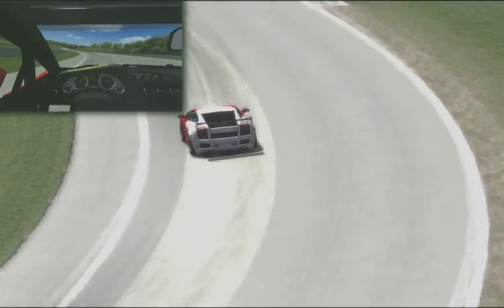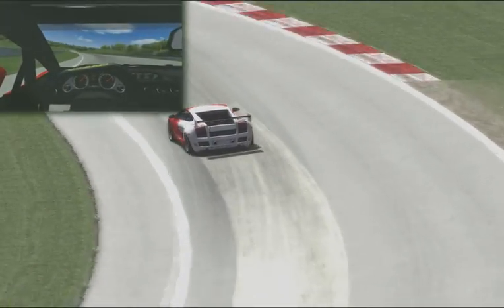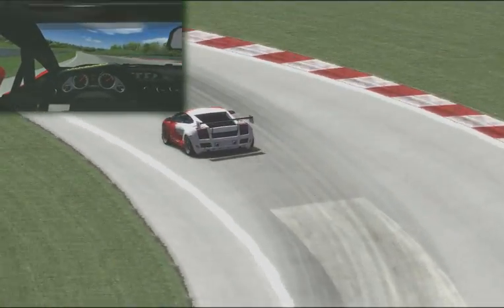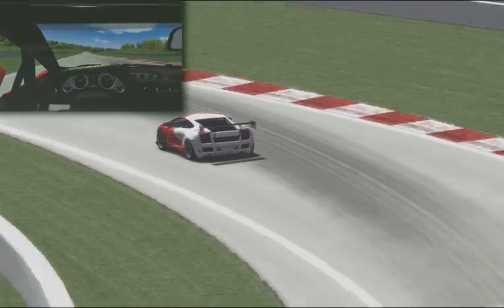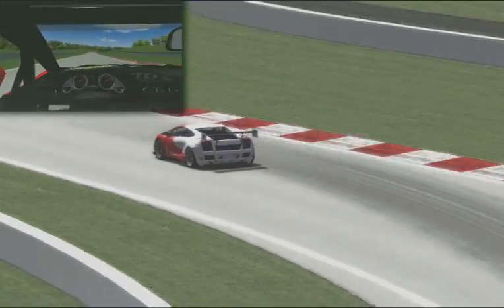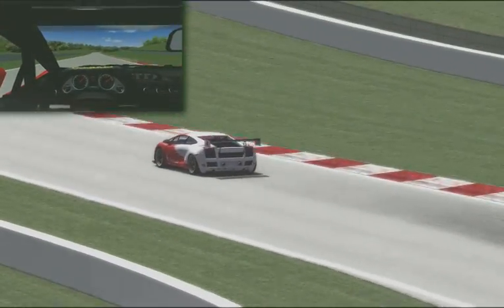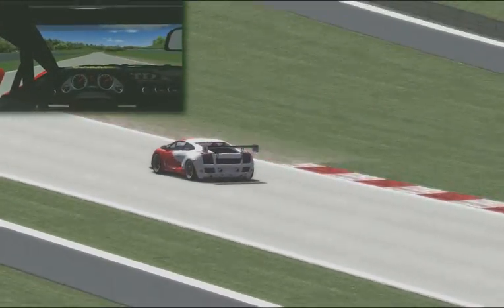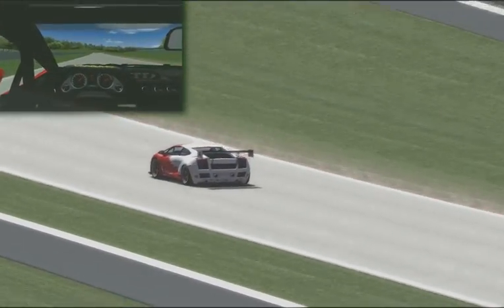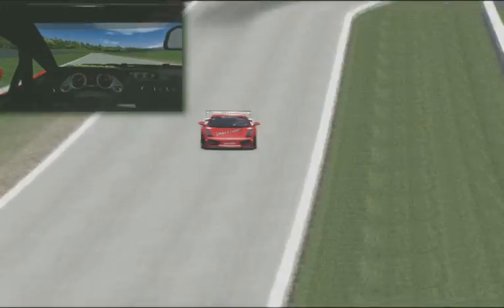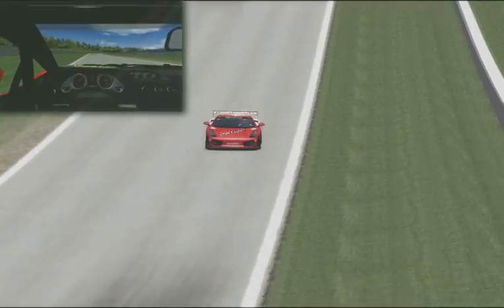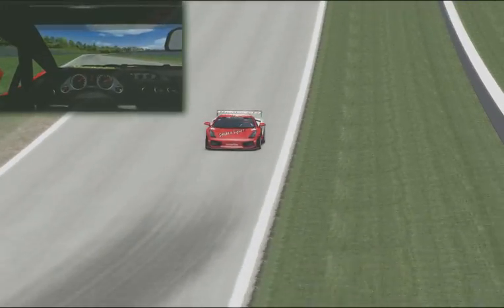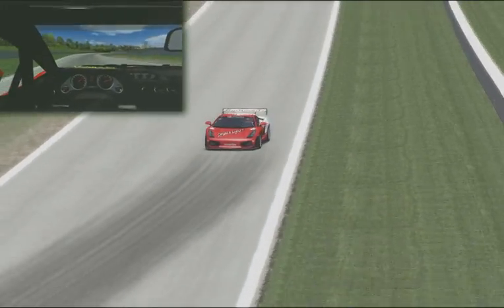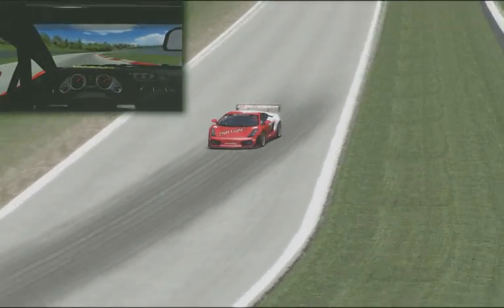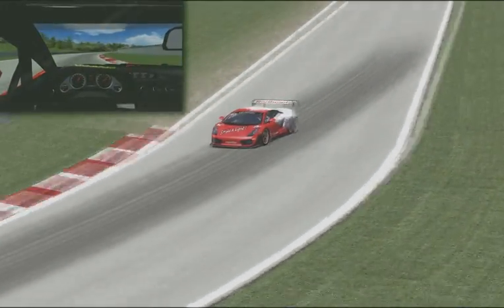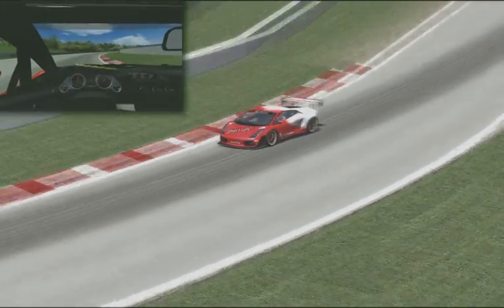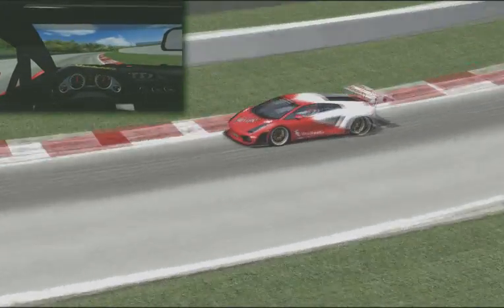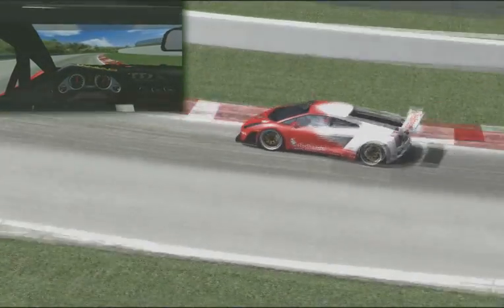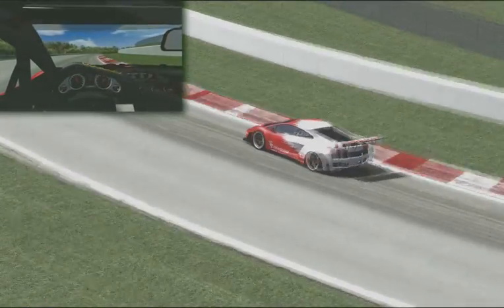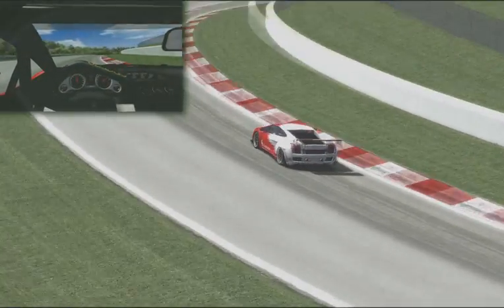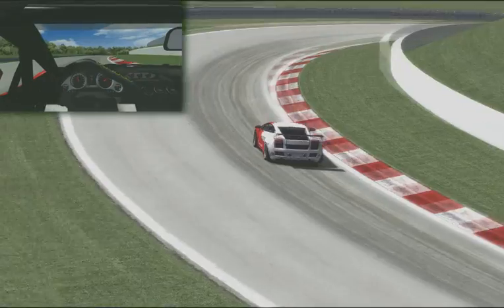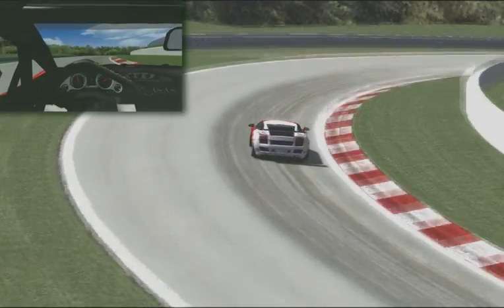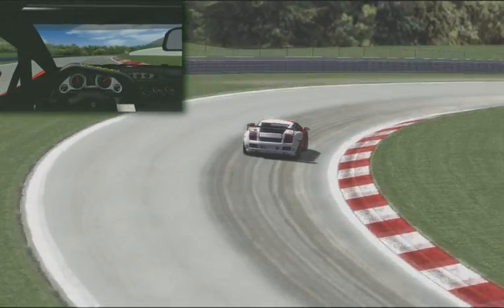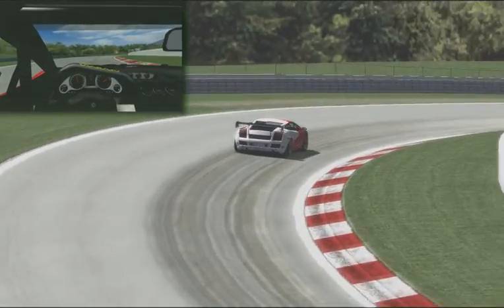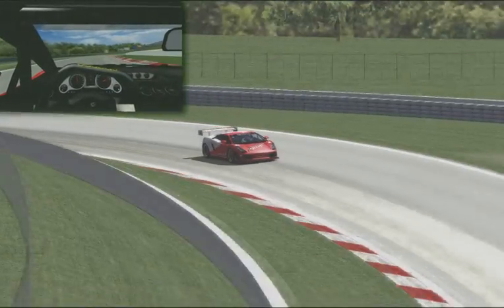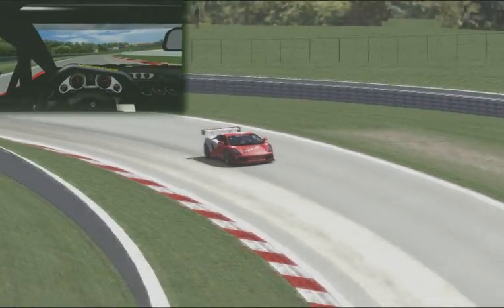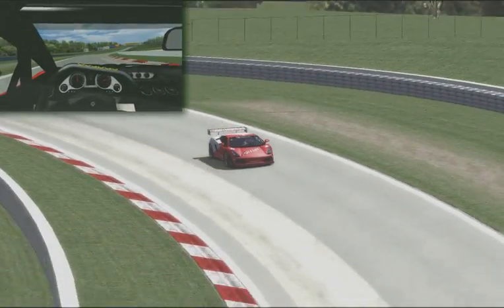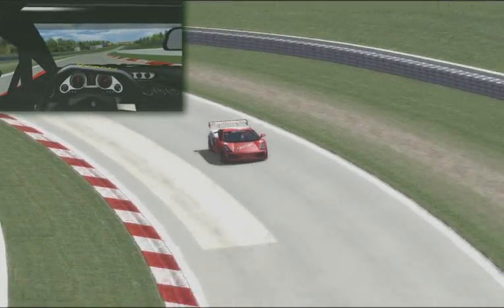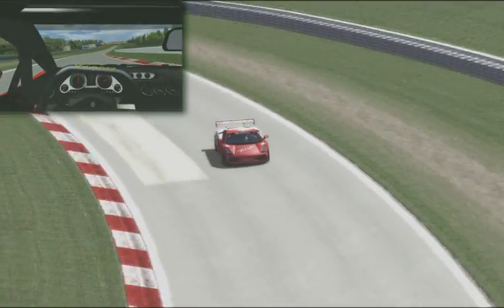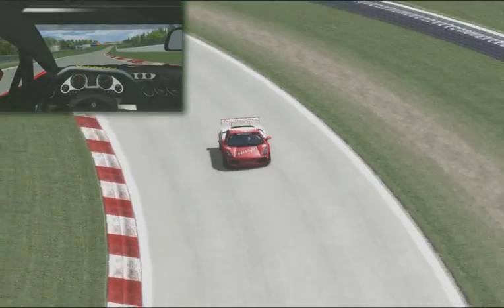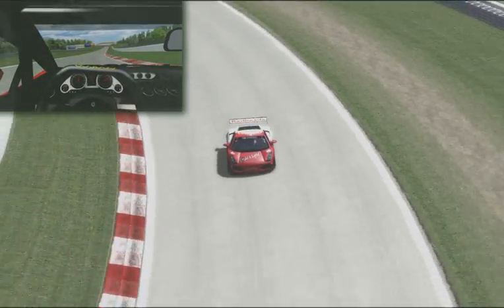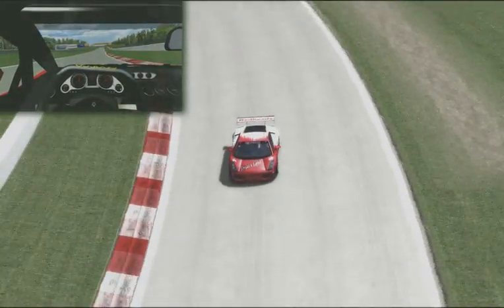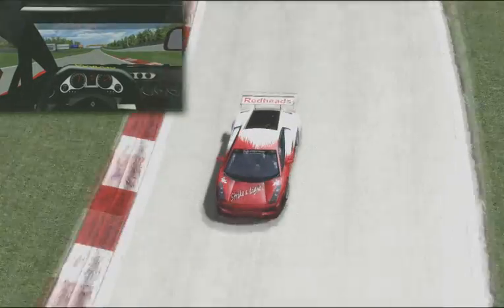Onto a short straightaway, heading up into turn three, back hard on the gas again around three — it throws you all the way to the outside. Up to fifth, eventually up to sixth, carrying more speed as it feeds you into the left-hand turn four.